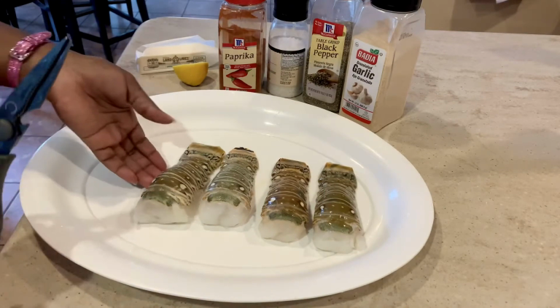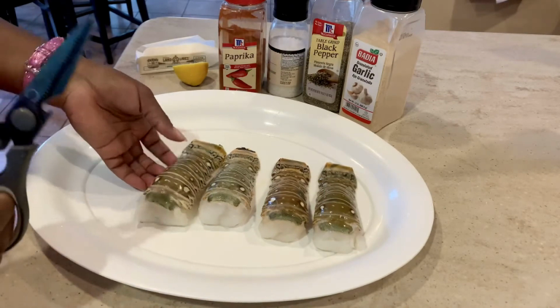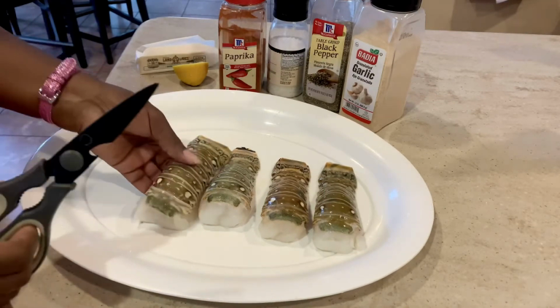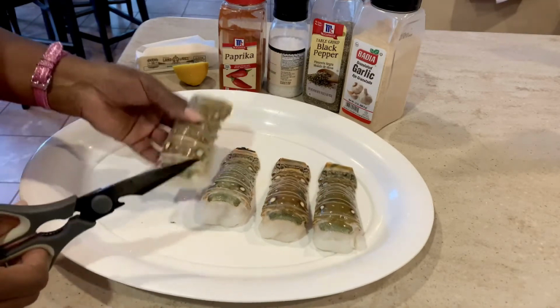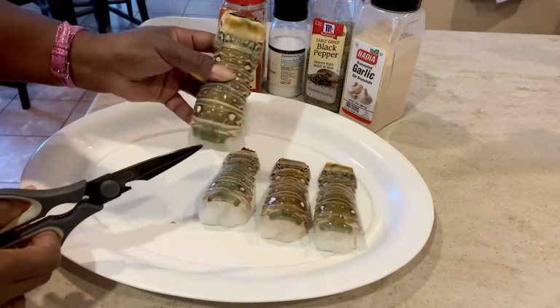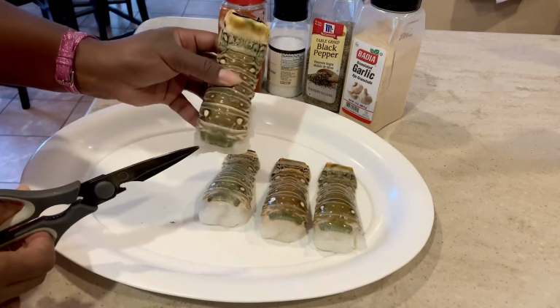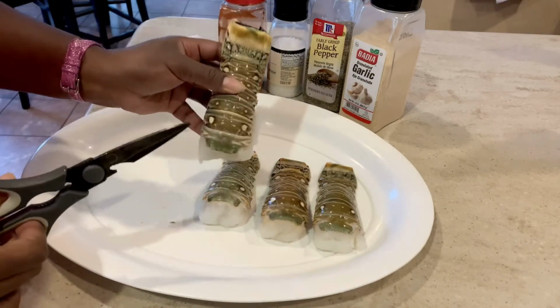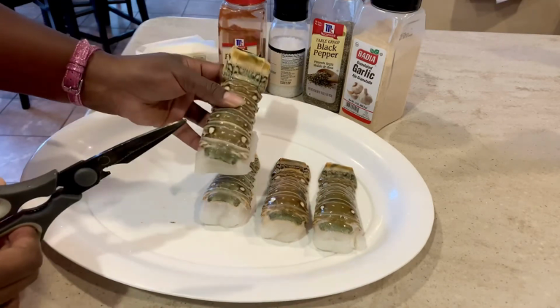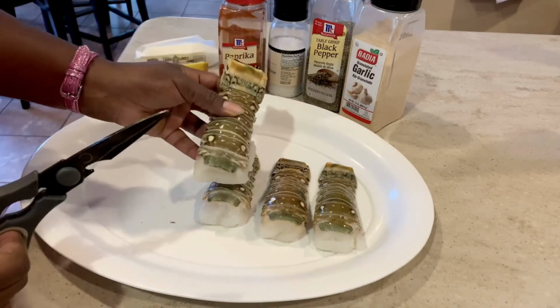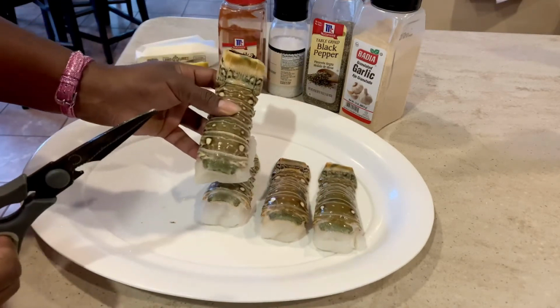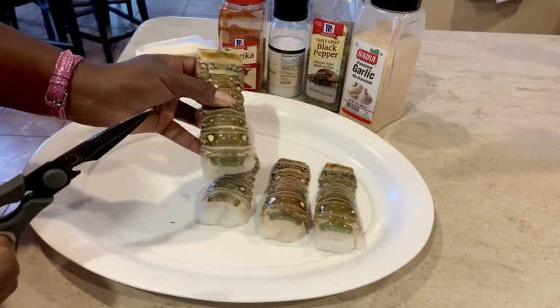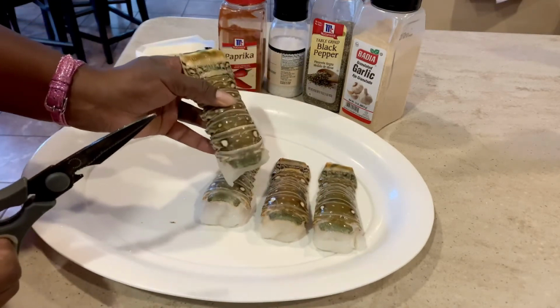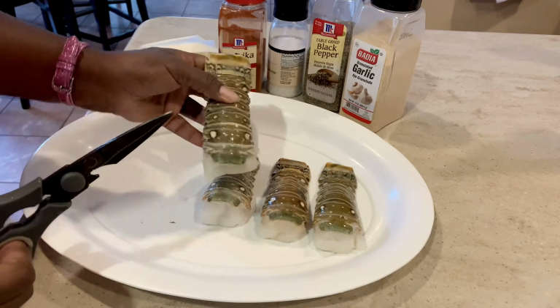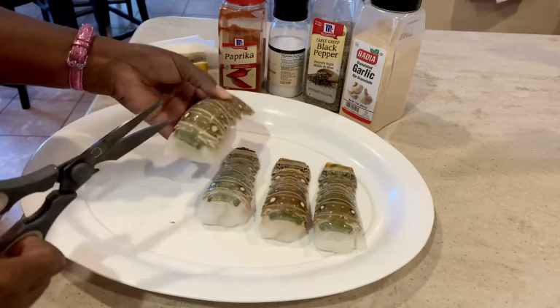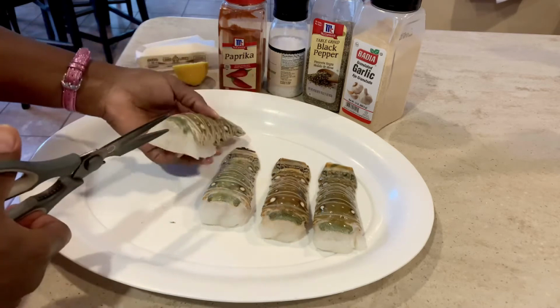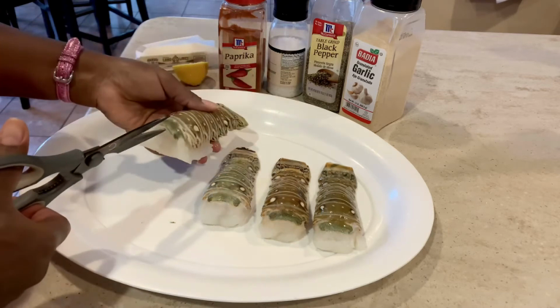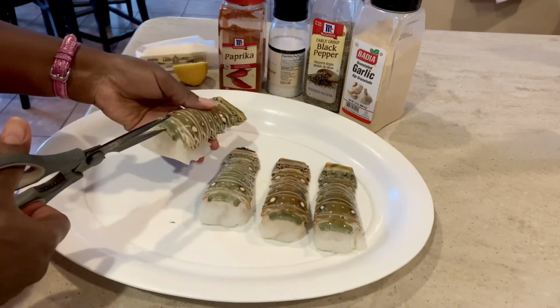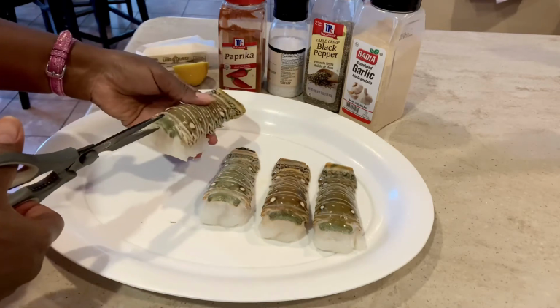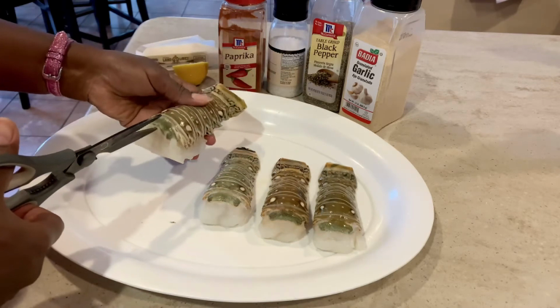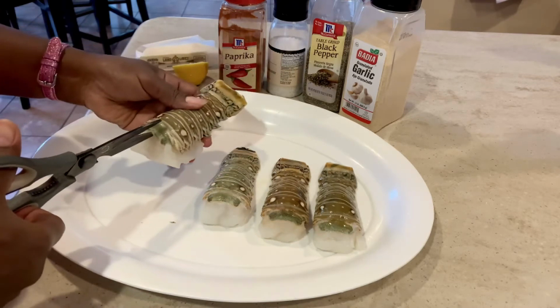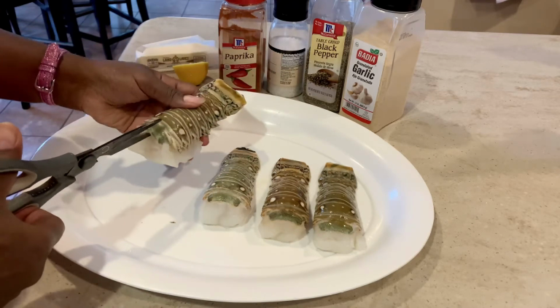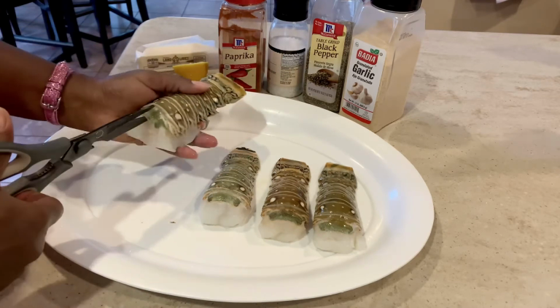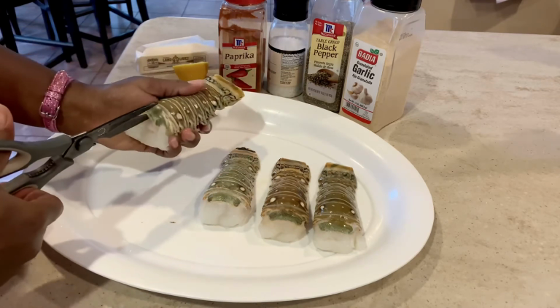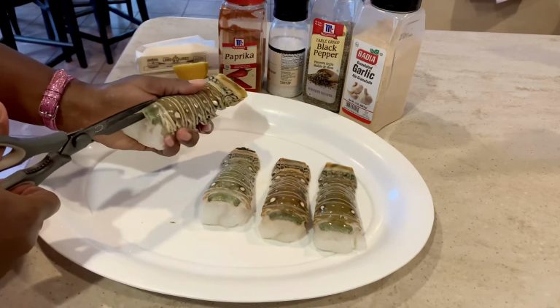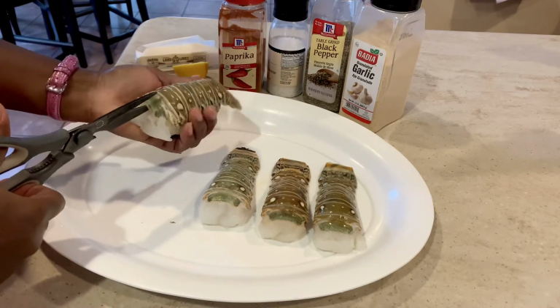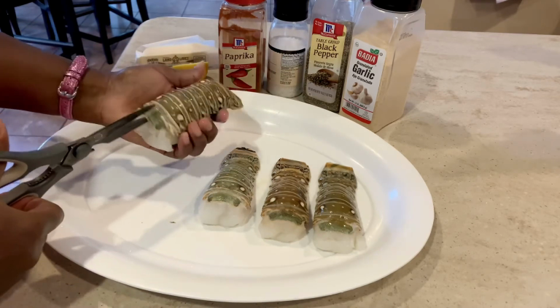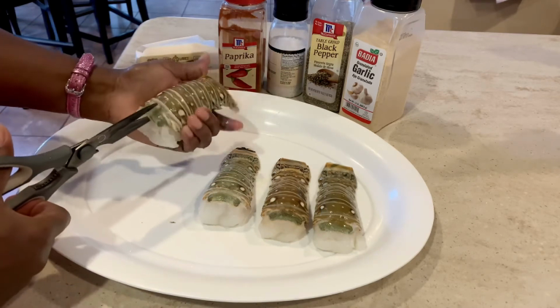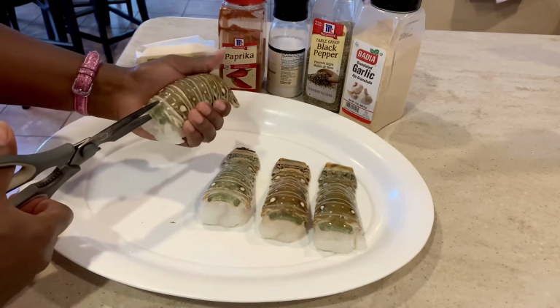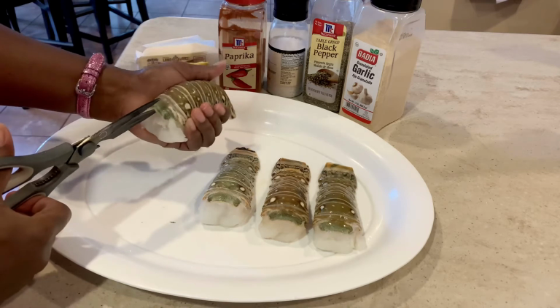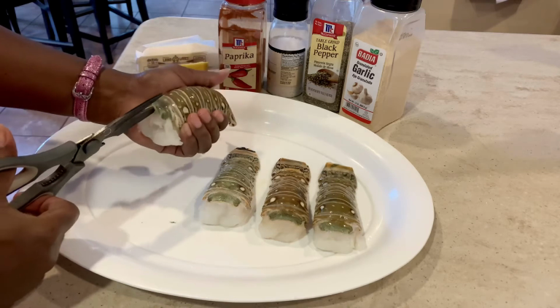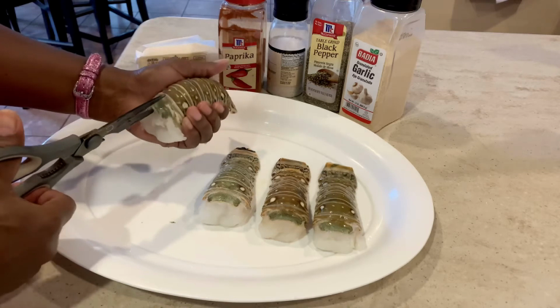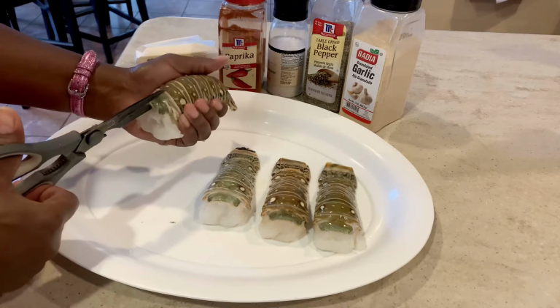Now all you're going to need are some kitchen shears, a few lobster tails — medium, small, large — whatever lobster tails you can get your hands on, and you're going to need a little patience.